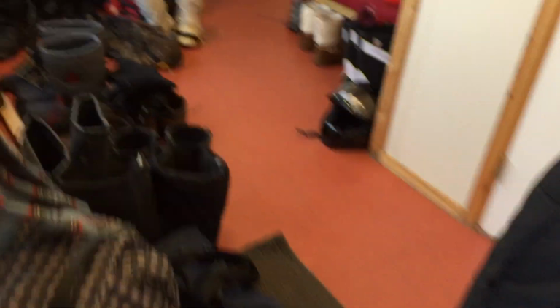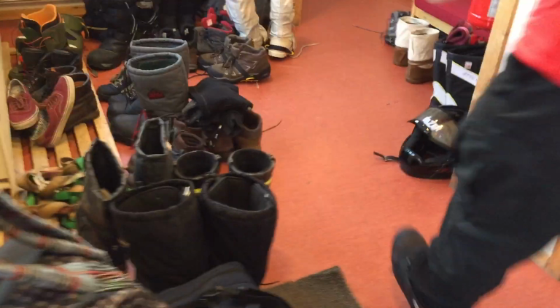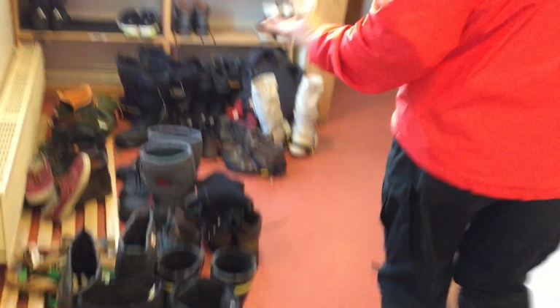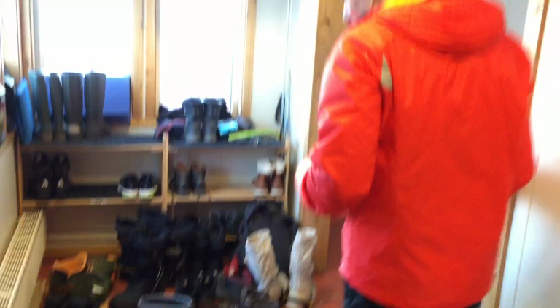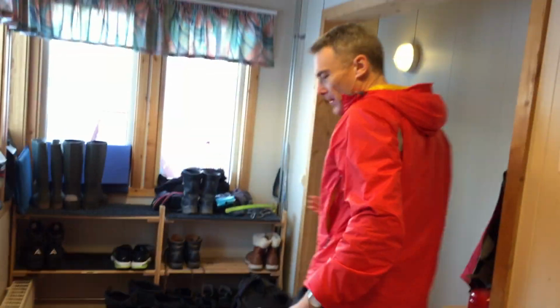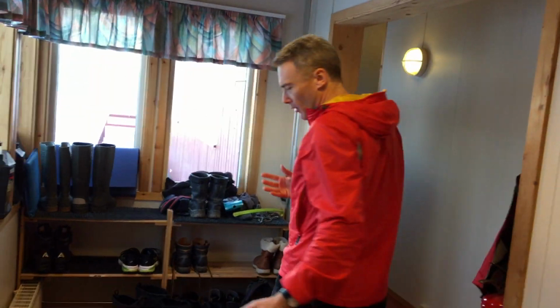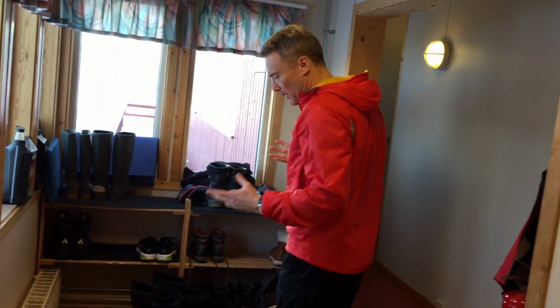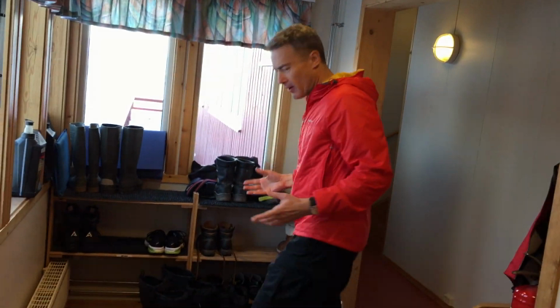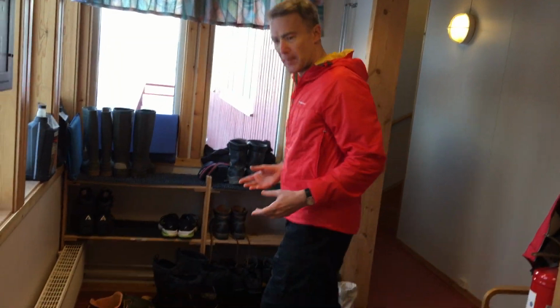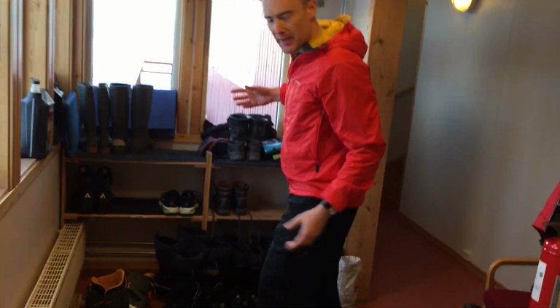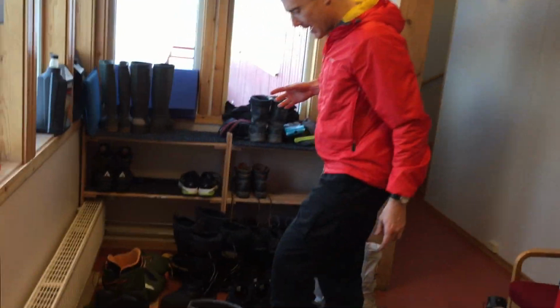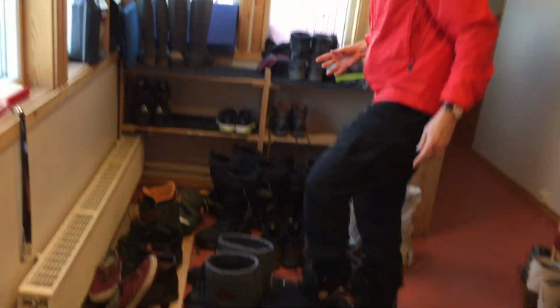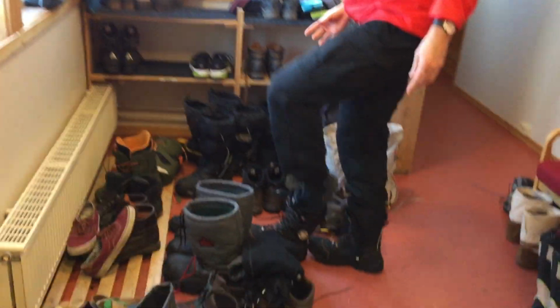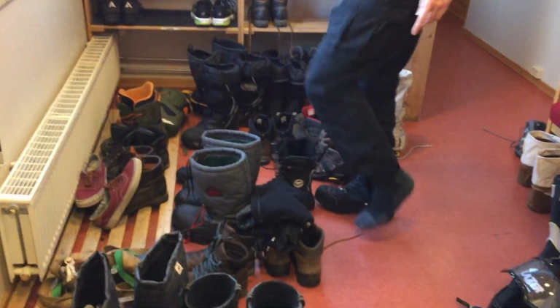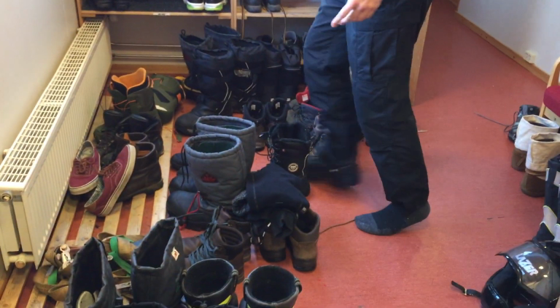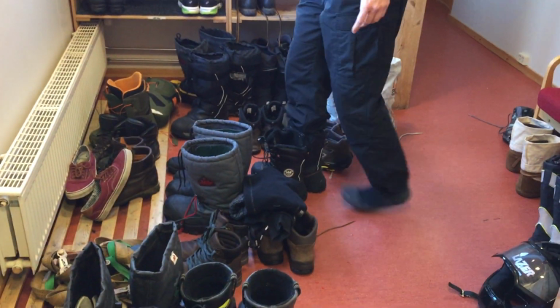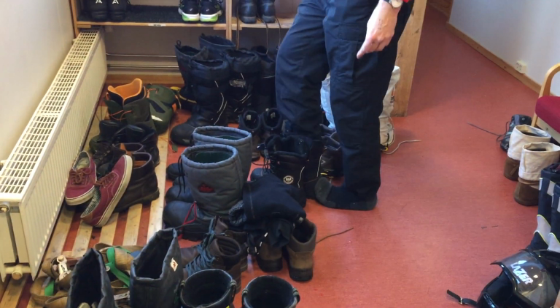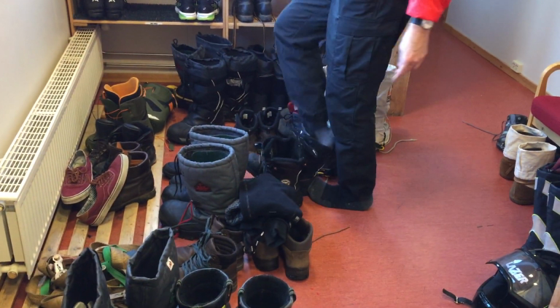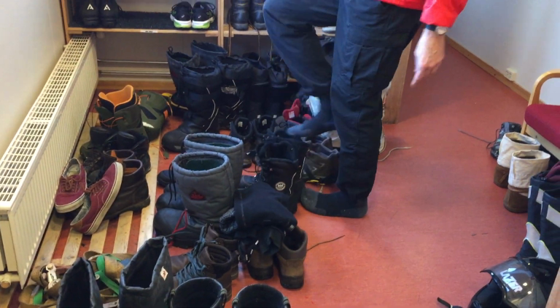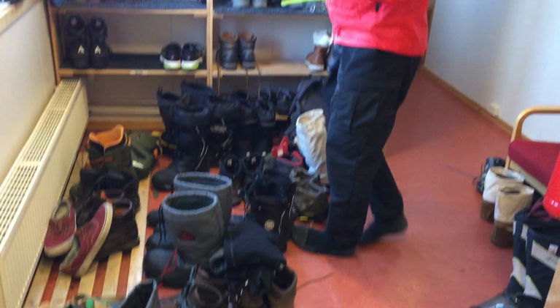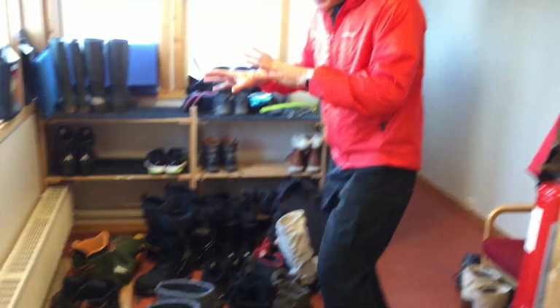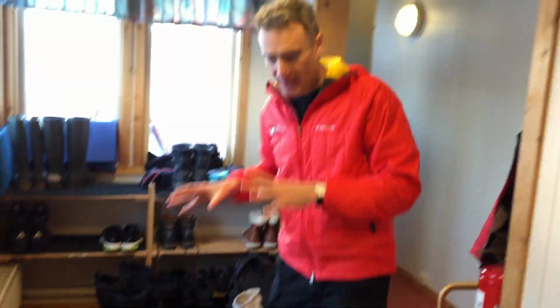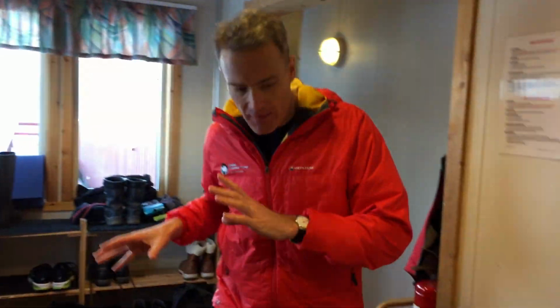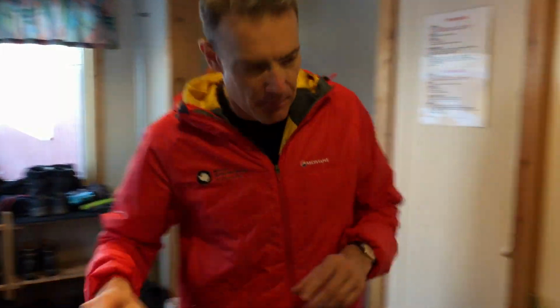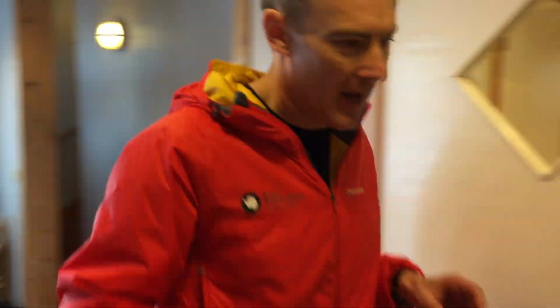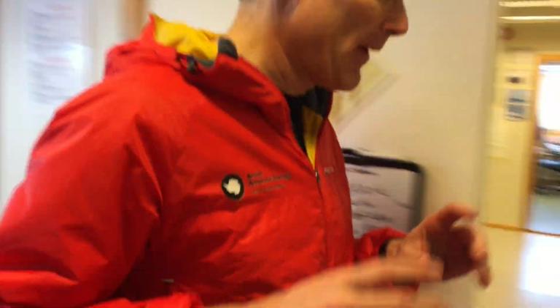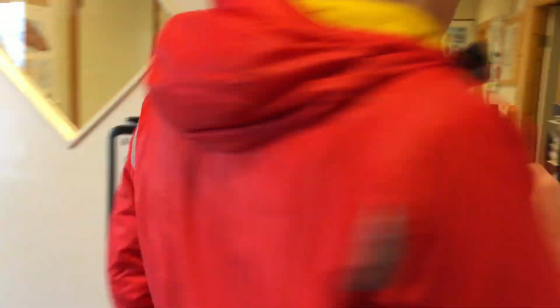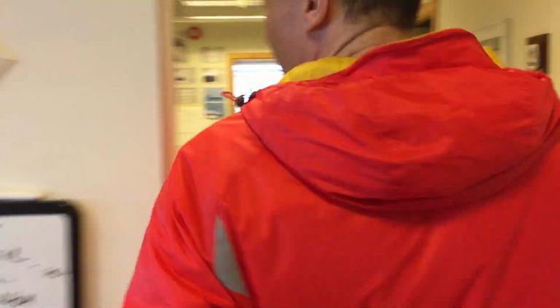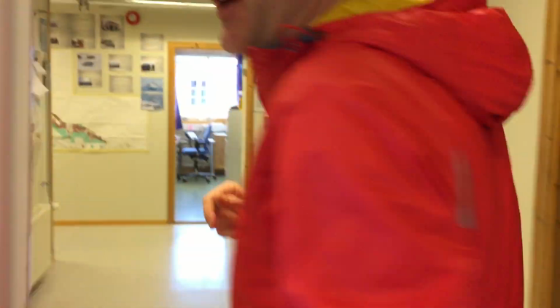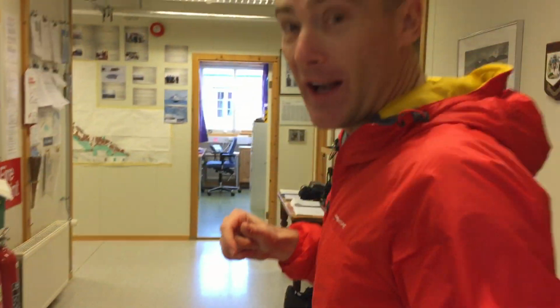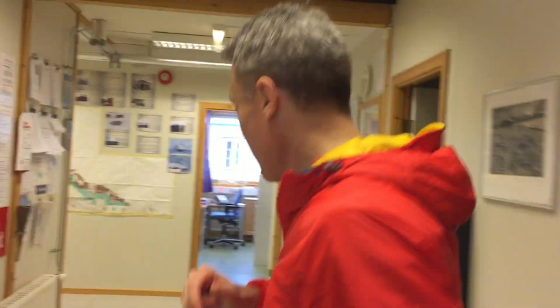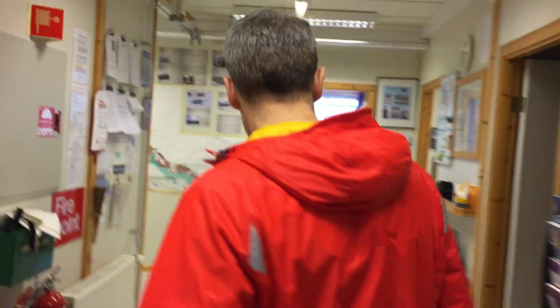This is the boot room. This is where we take all our boots off to make sure we keep the outside out and the inside in. It's usually a bit tidier than this but we've had a lot of people here over the last week or so.